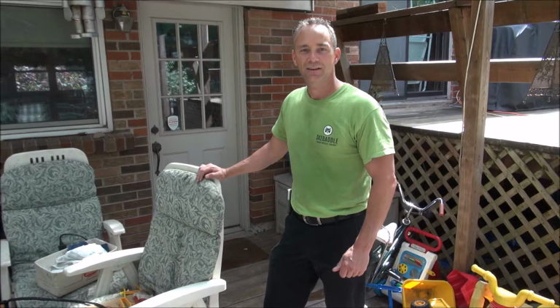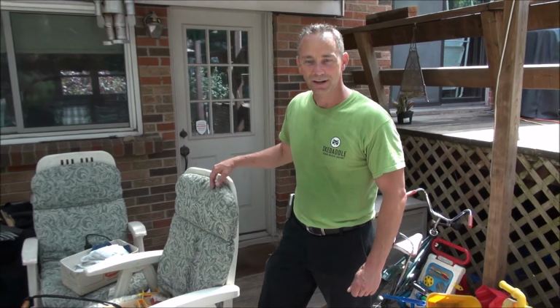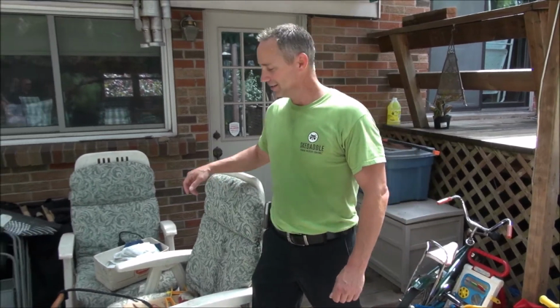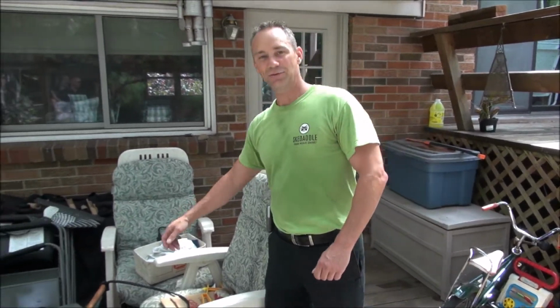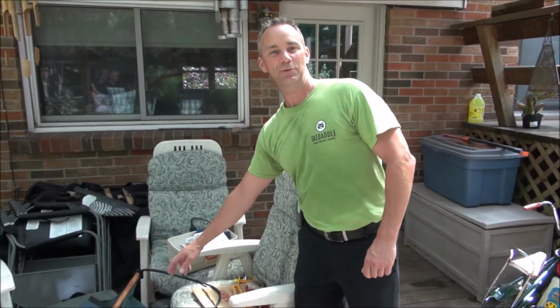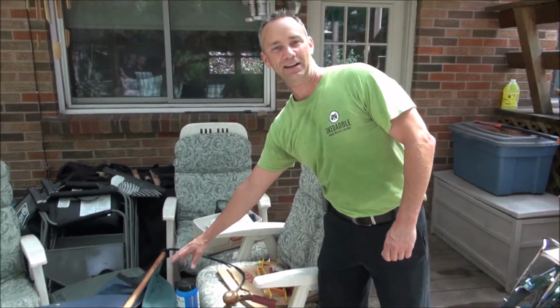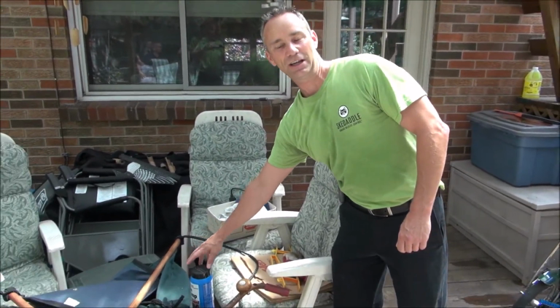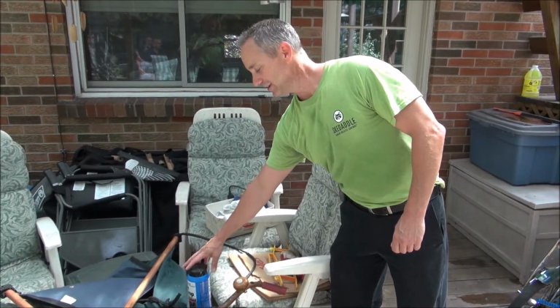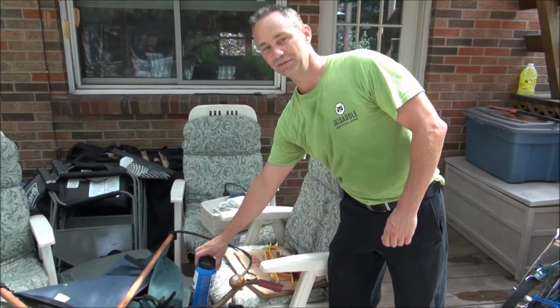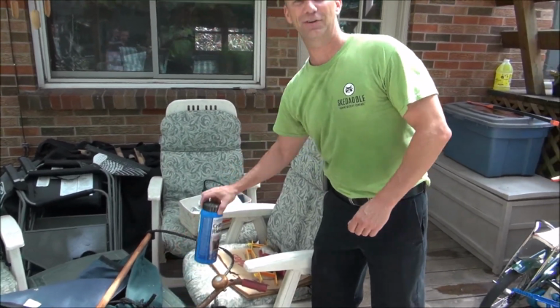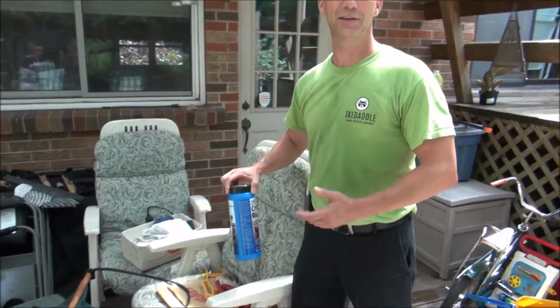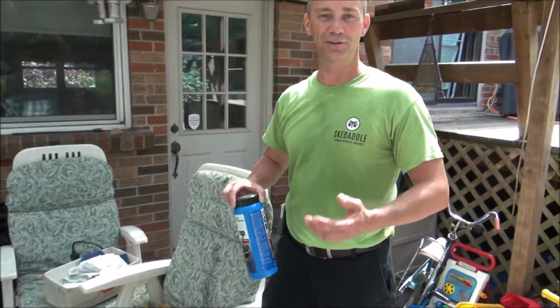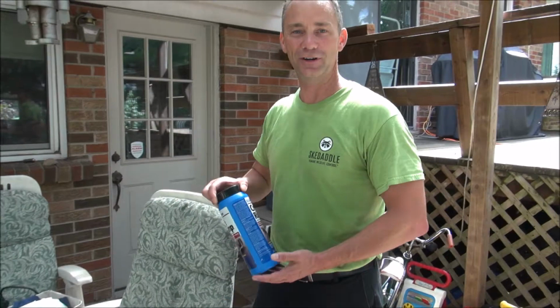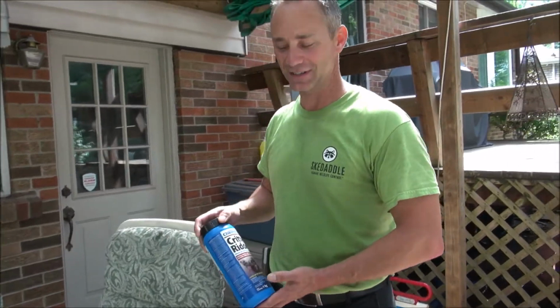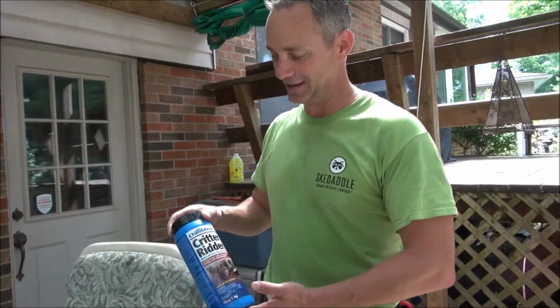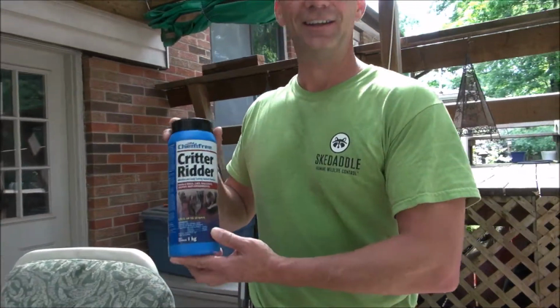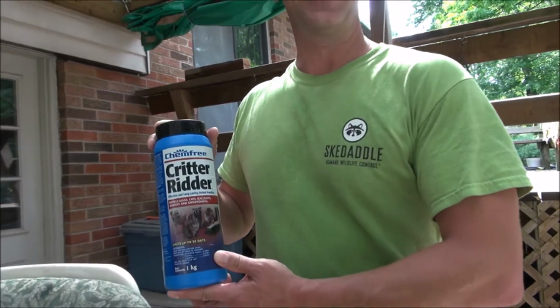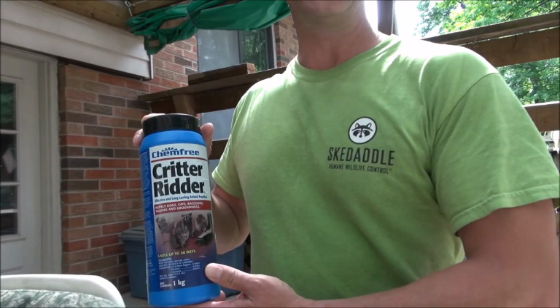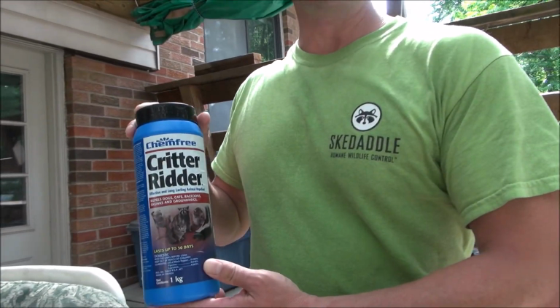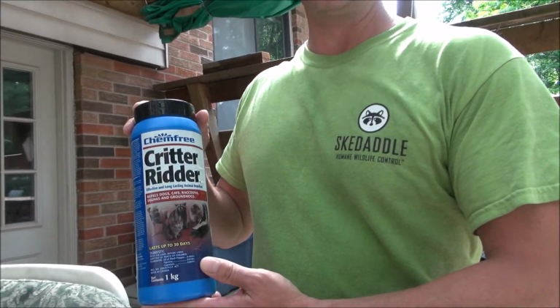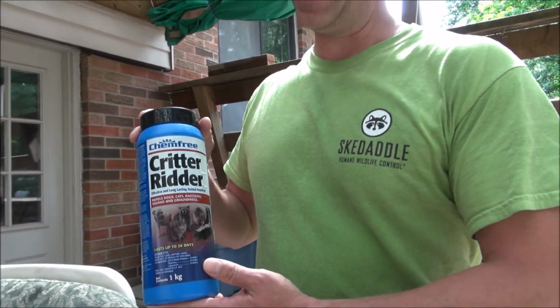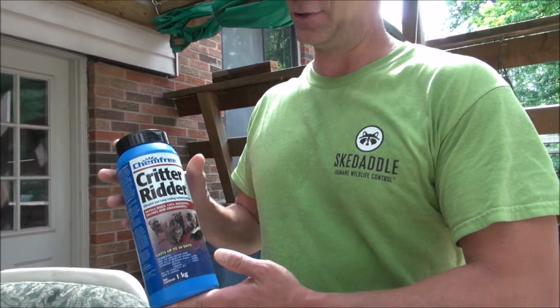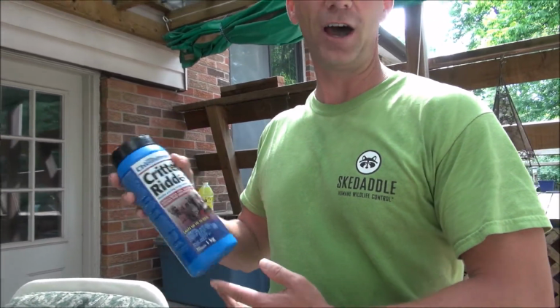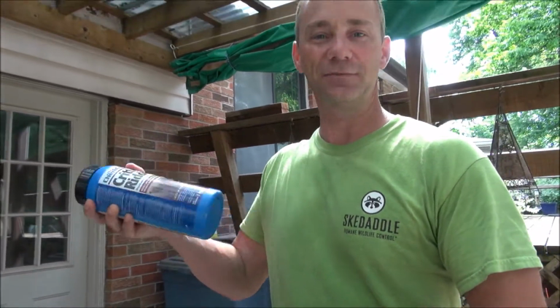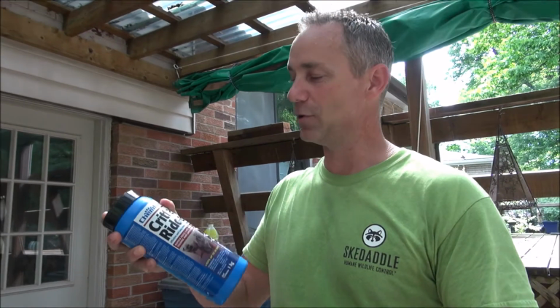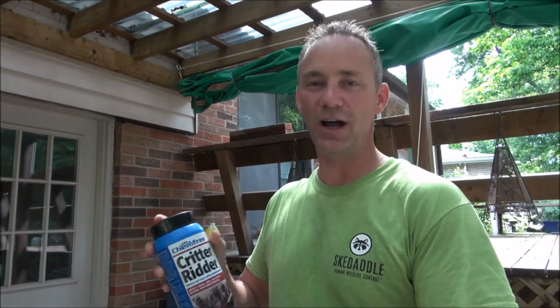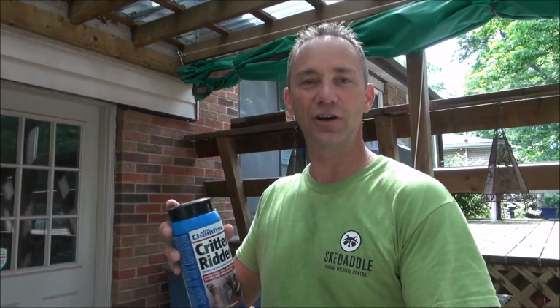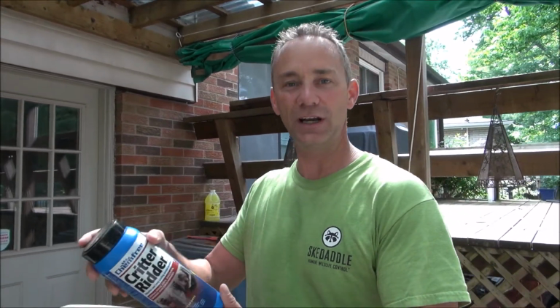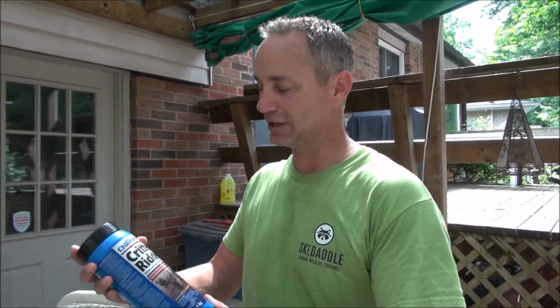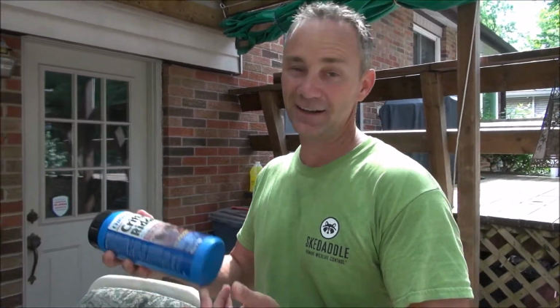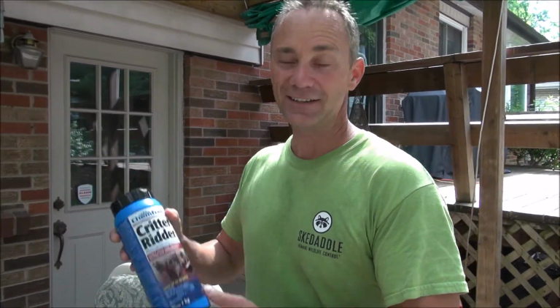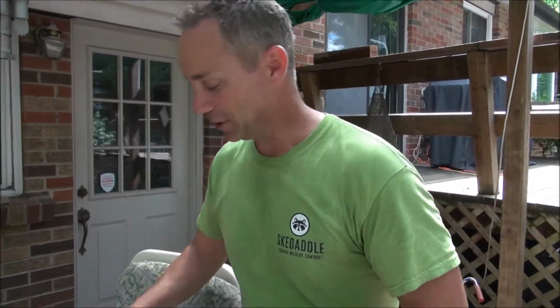We're on site dealing with an animal under deck situation and we've discovered a typical homeowner do-it-yourself kit. We've got a bottle of Critter Ridder here, which is a product most homeowners can buy off the shelf for putting around their decks. It doesn't really work.